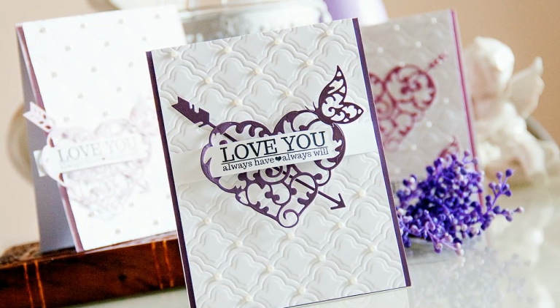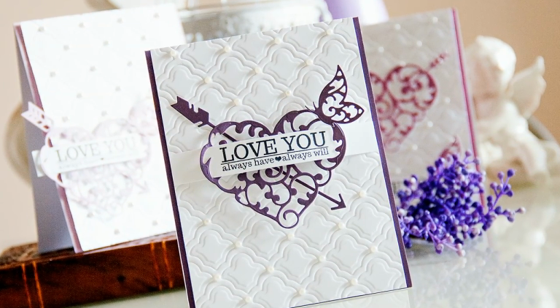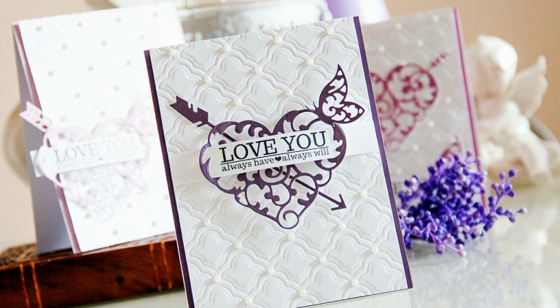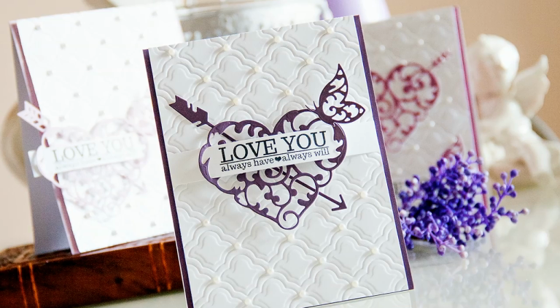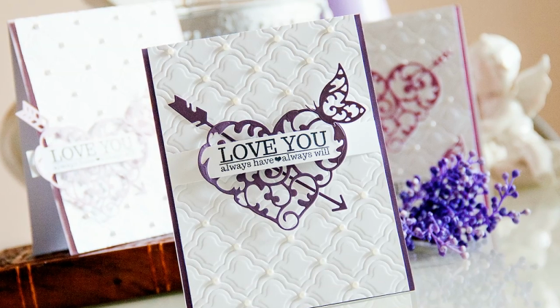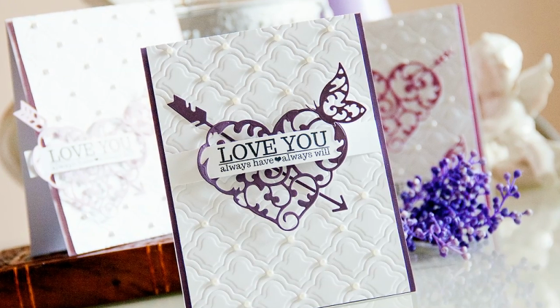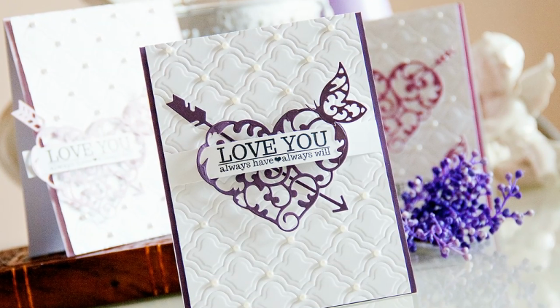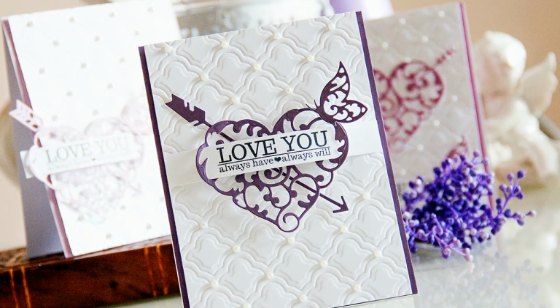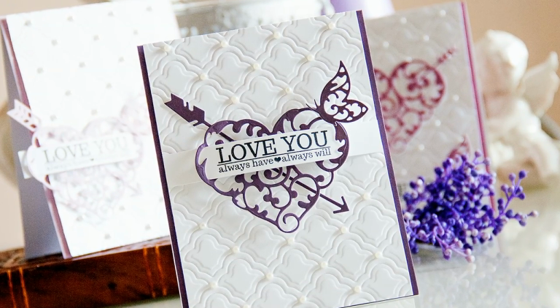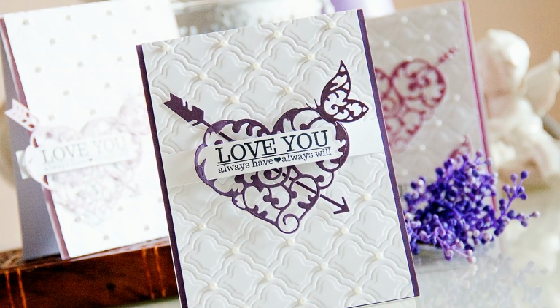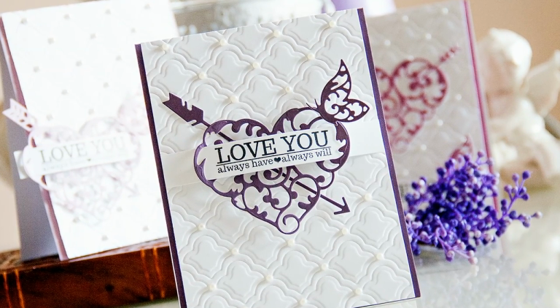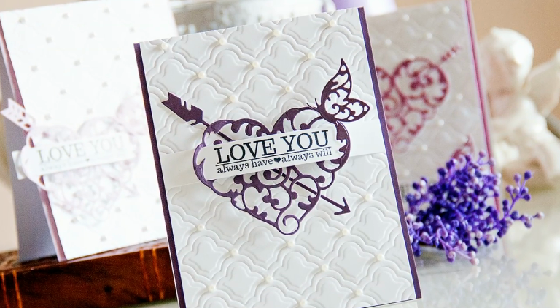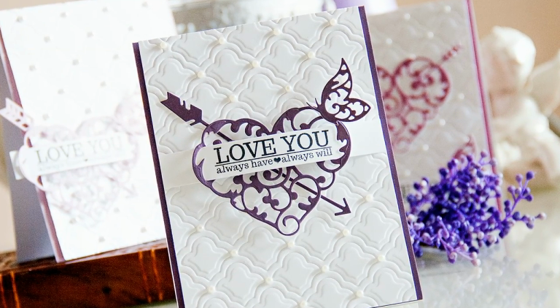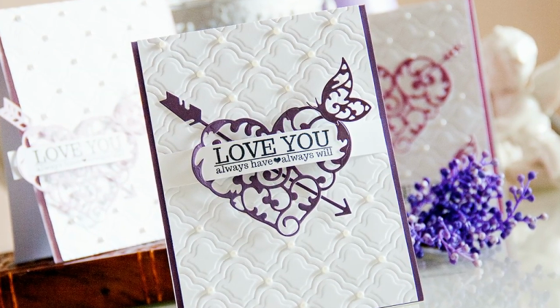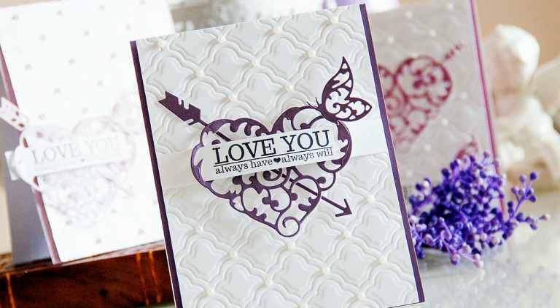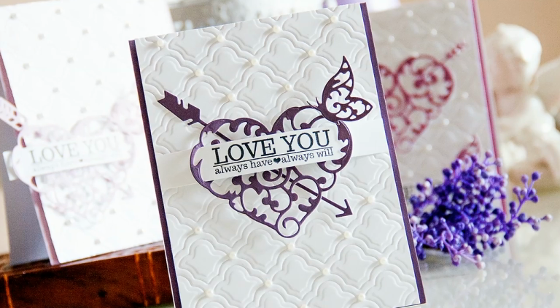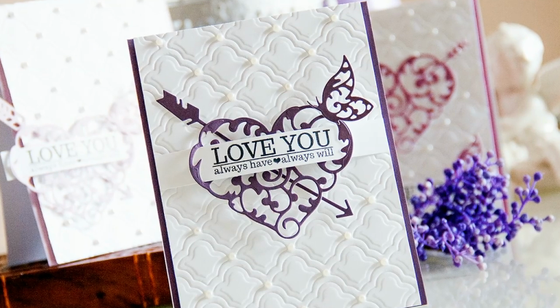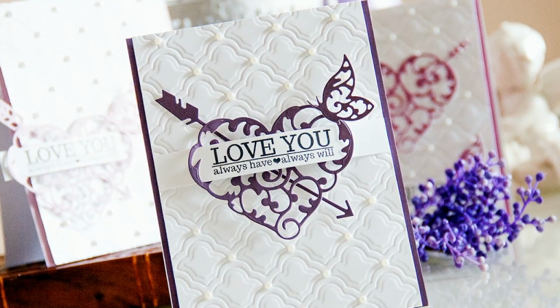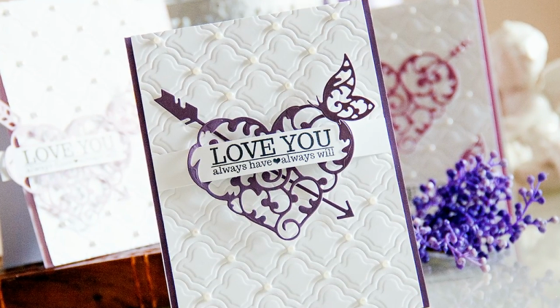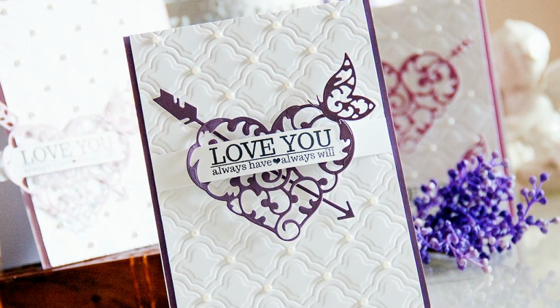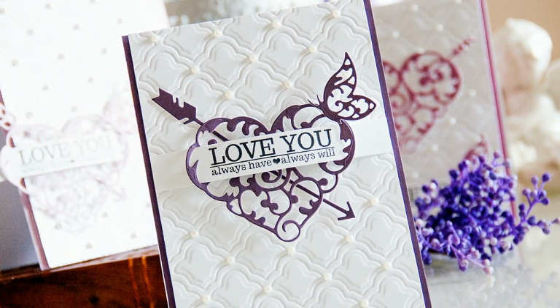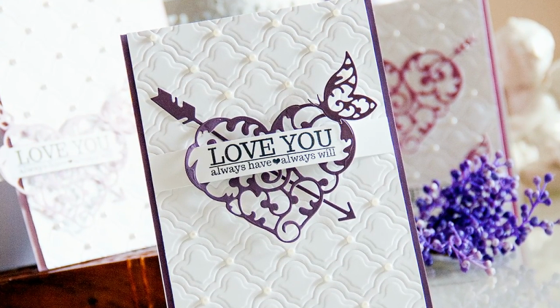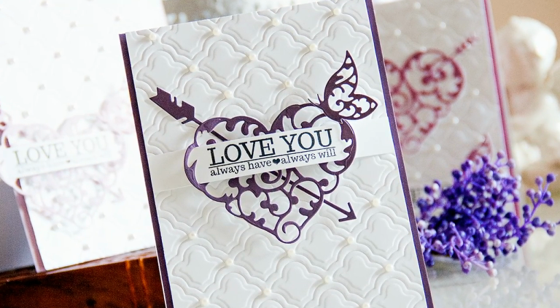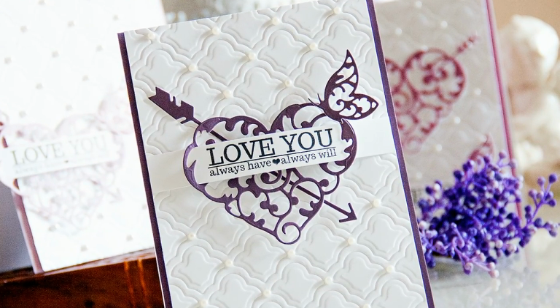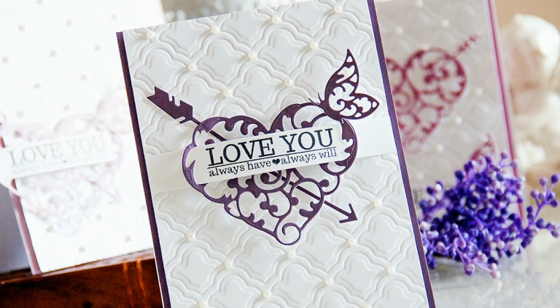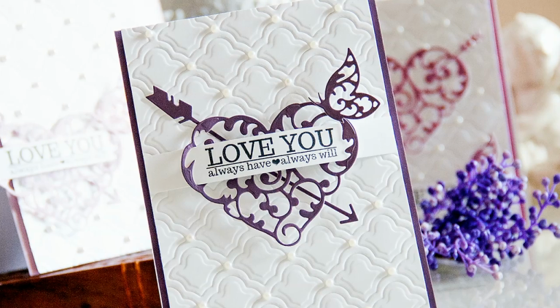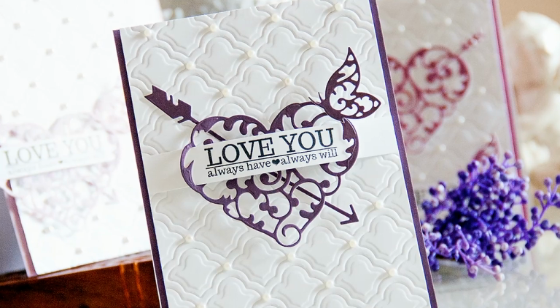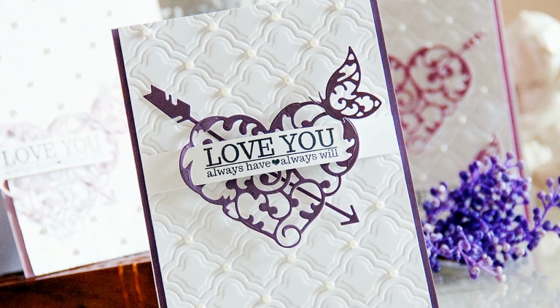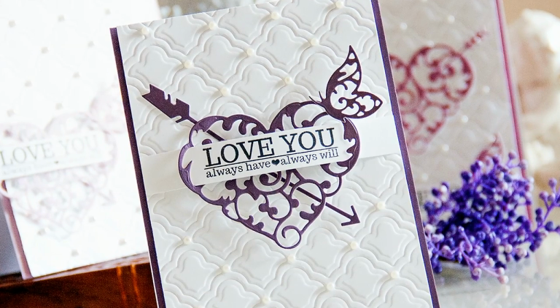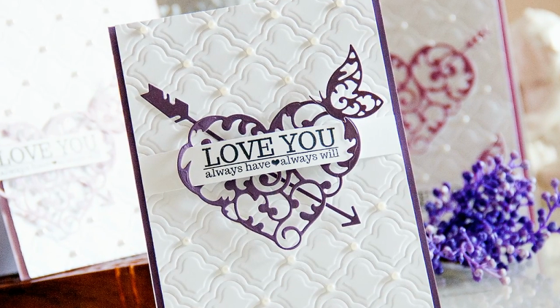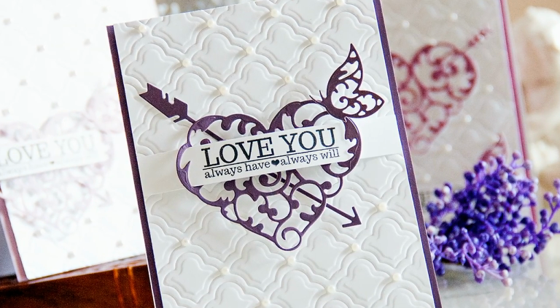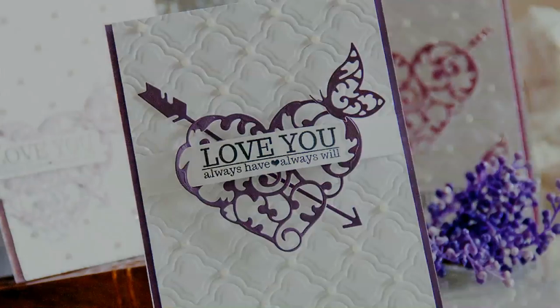Well, this is it for today, I hope you enjoyed! As always, you can find the list of supplies to create these cards in the video description and also on my blog. If you're looking for more videos using products from Spellbinders, be sure to check out the link you see on the screen. Until next time, bye!